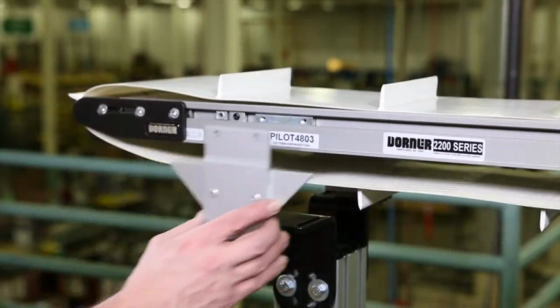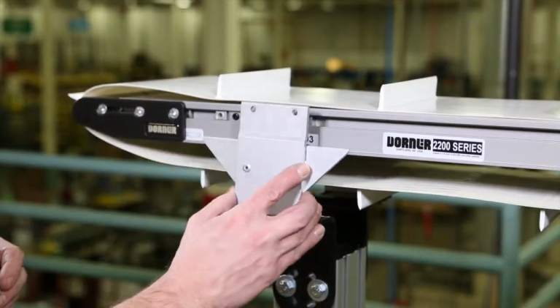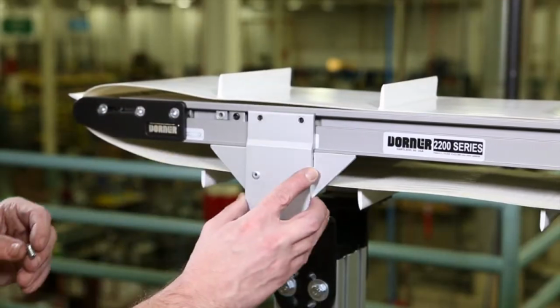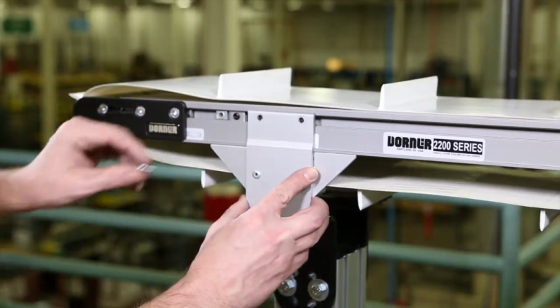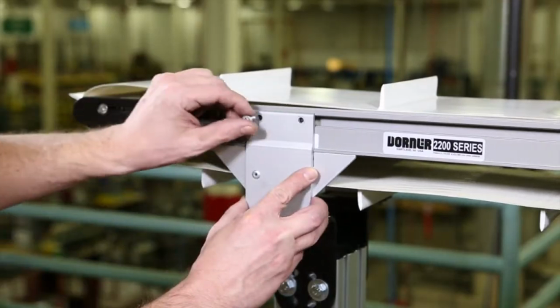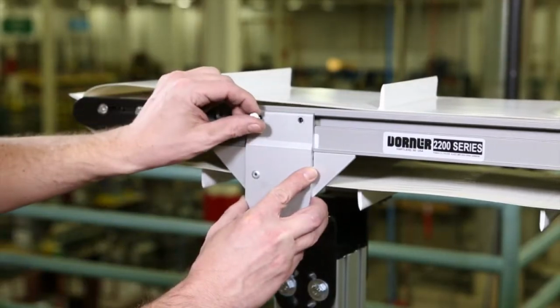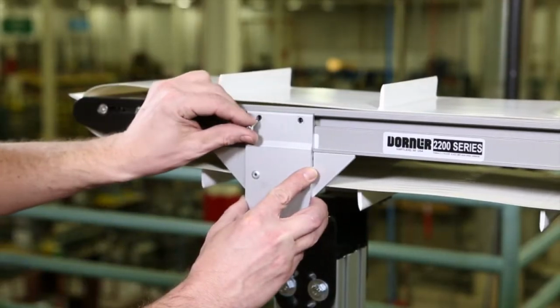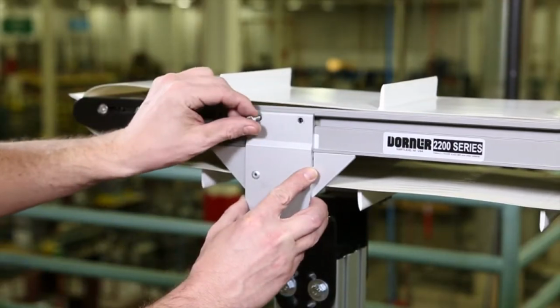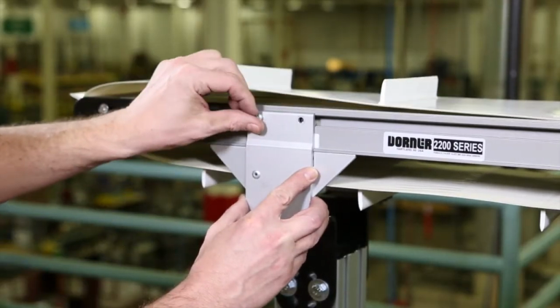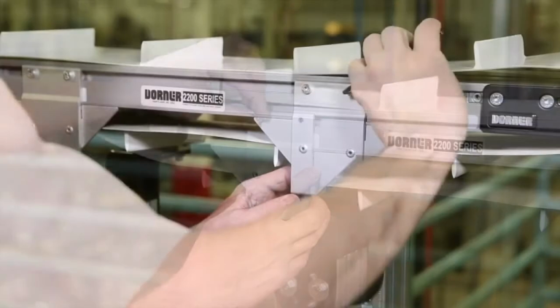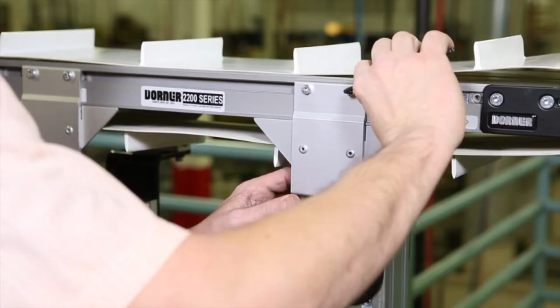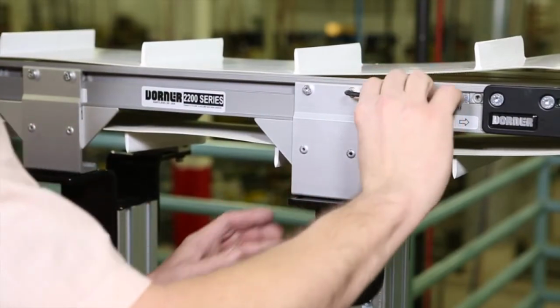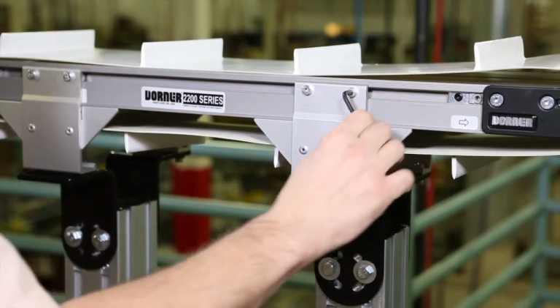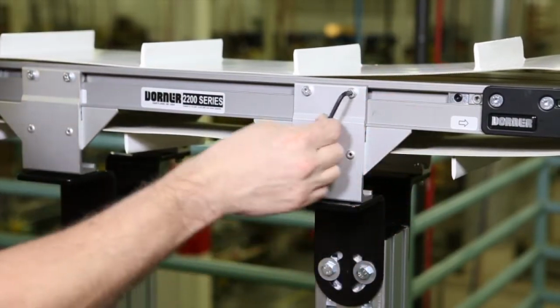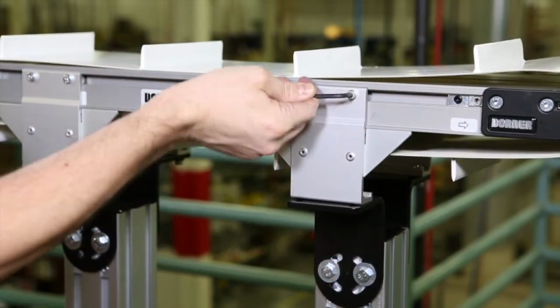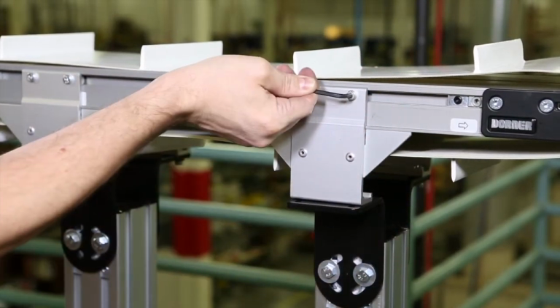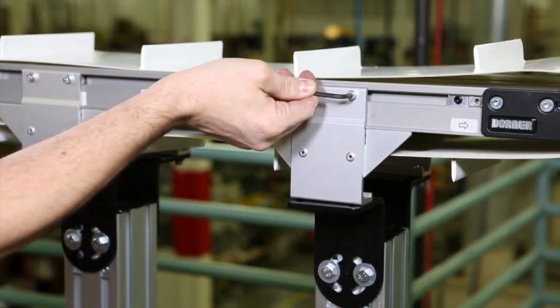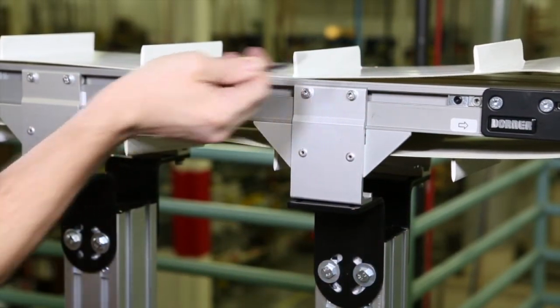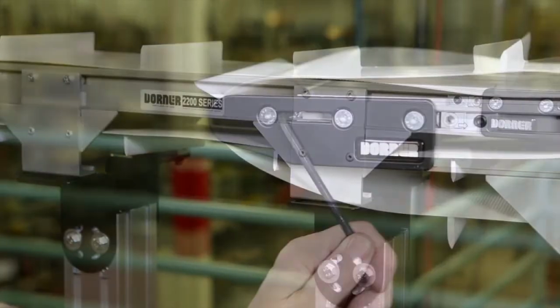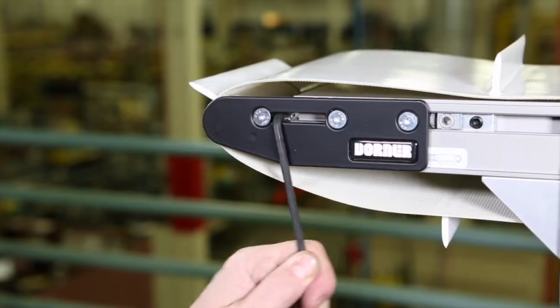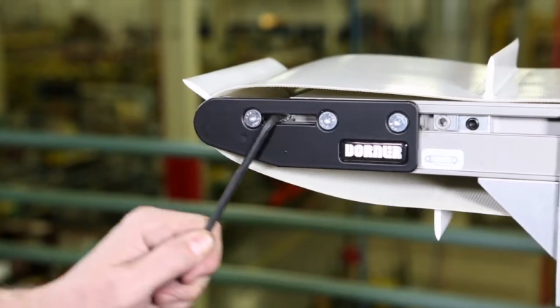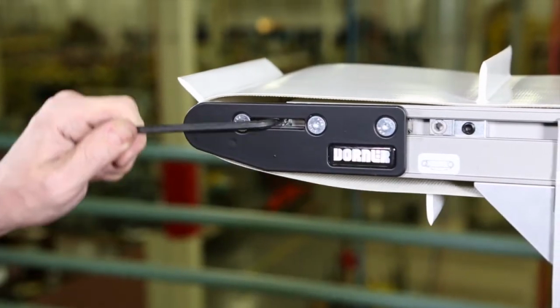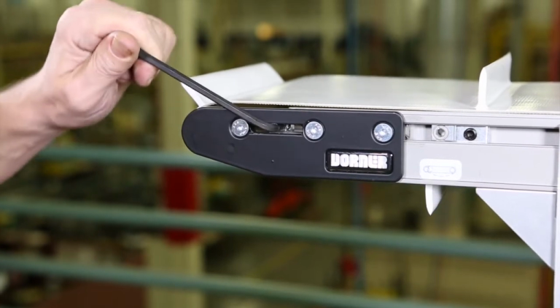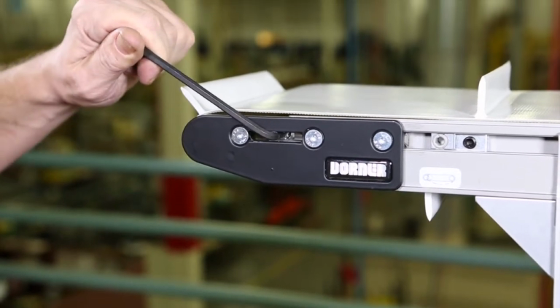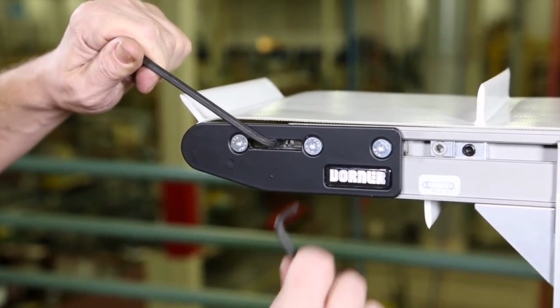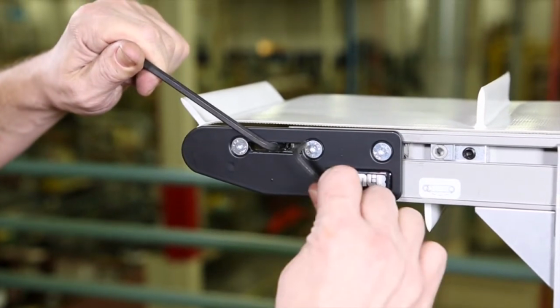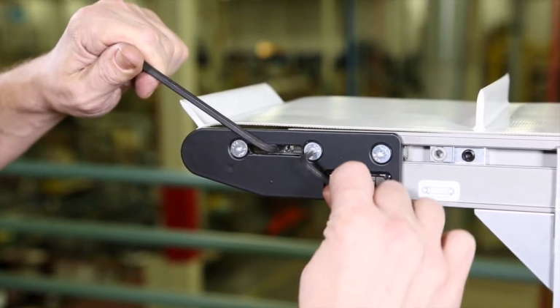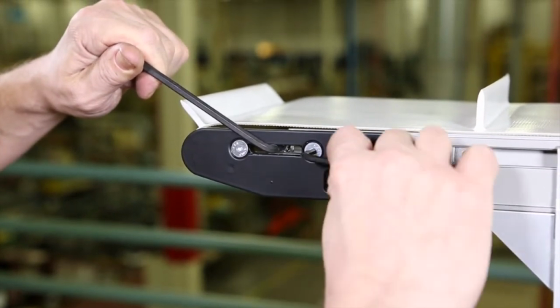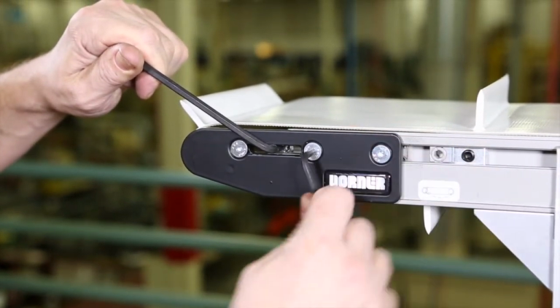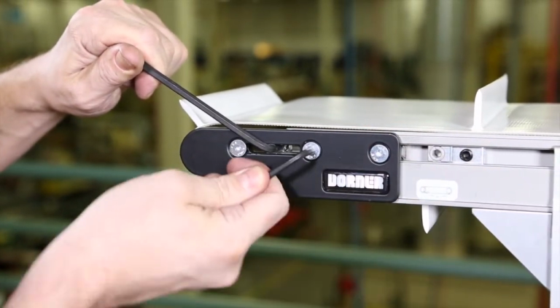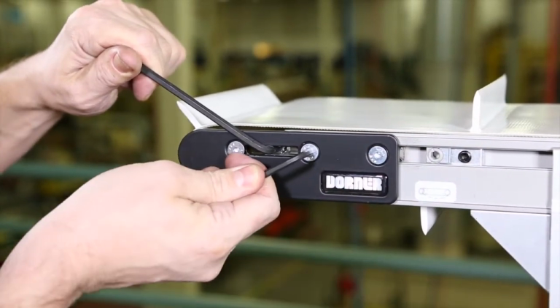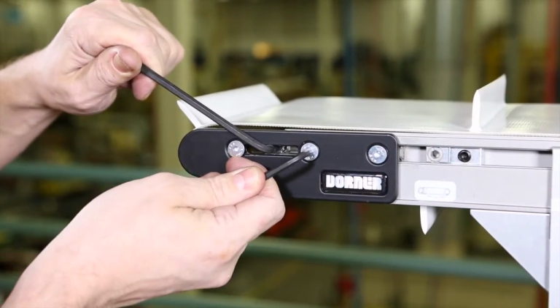Next, replace the mounting brackets. Rotate the pinion gear to adjust the head plate assembly, then tighten the fastening screws.